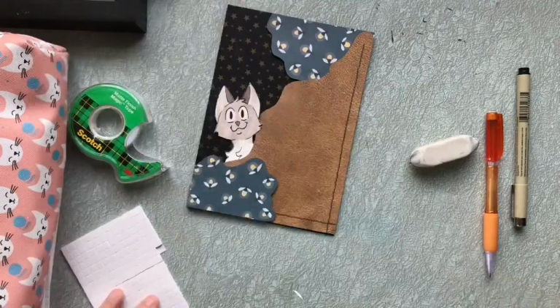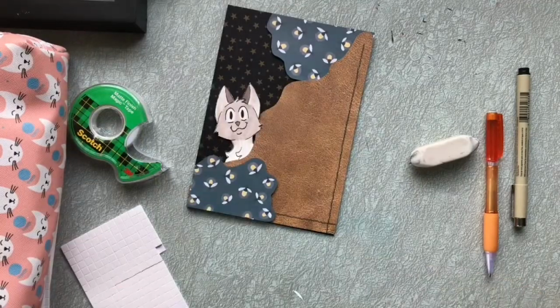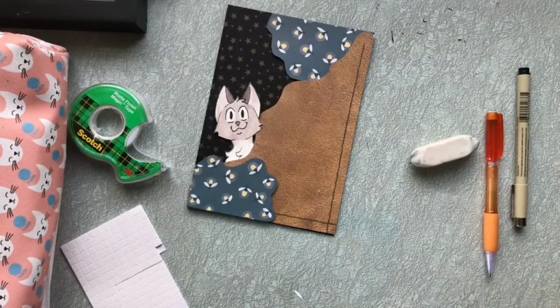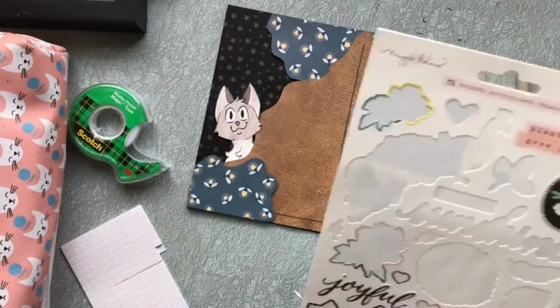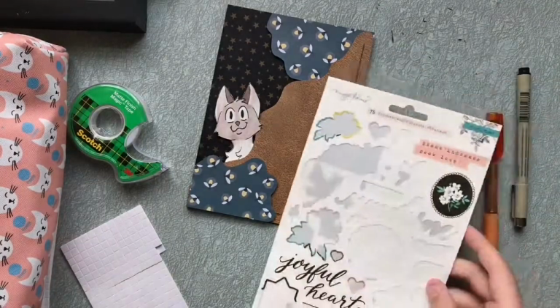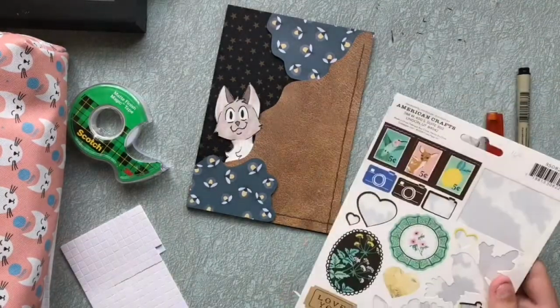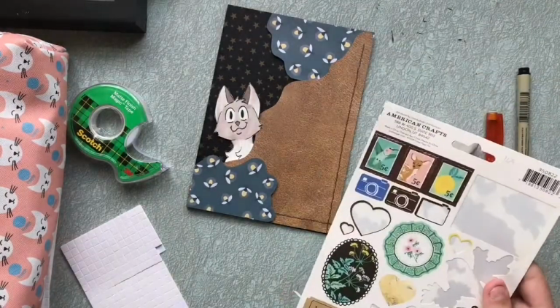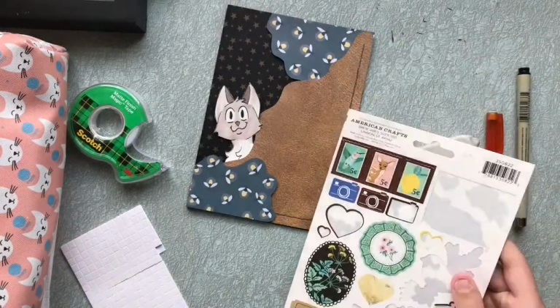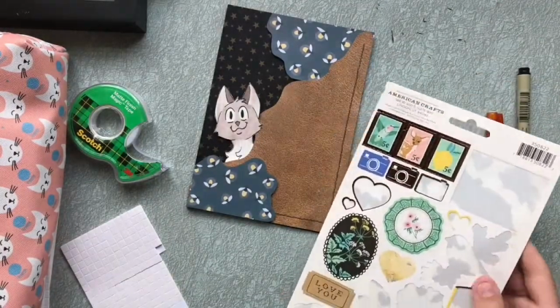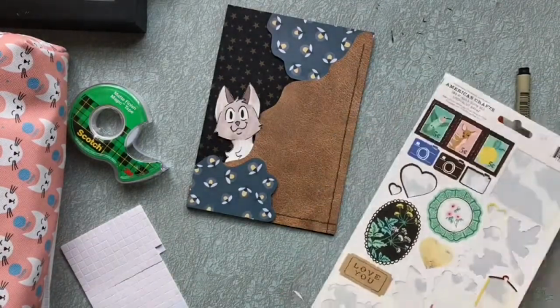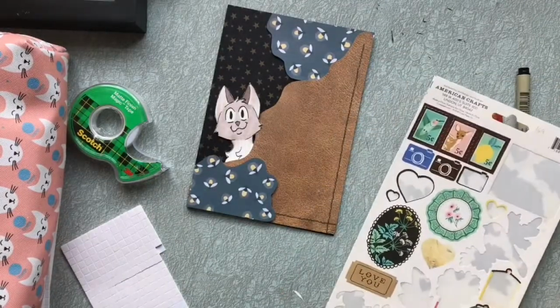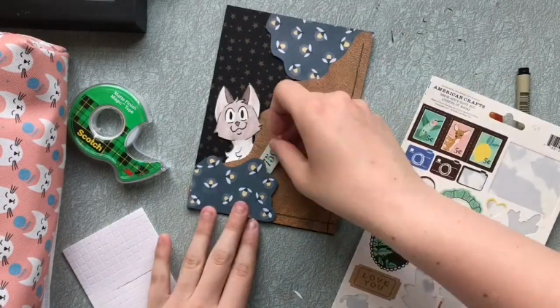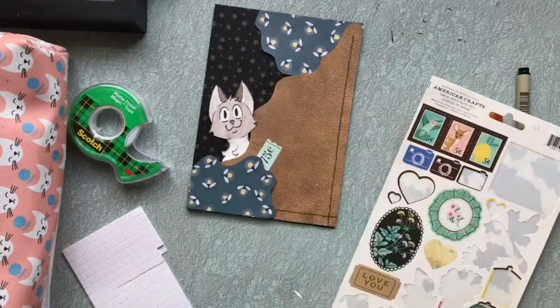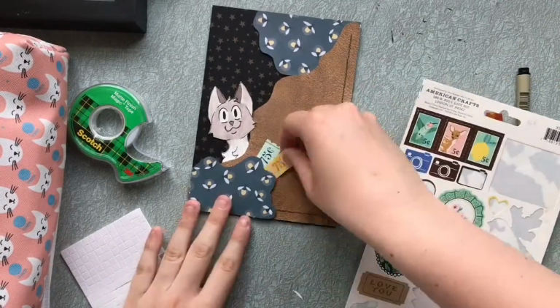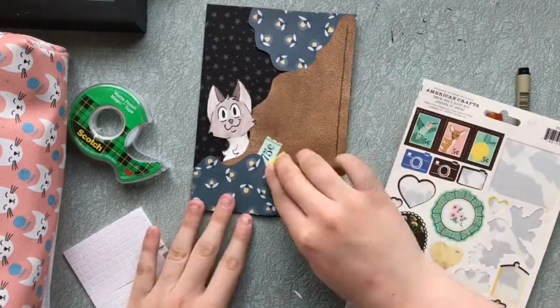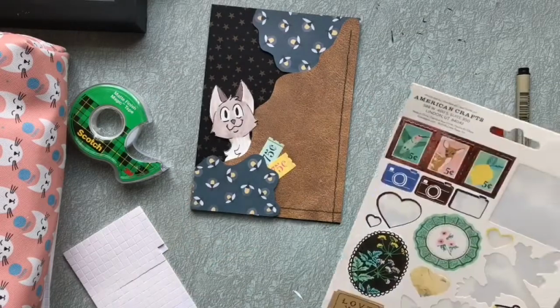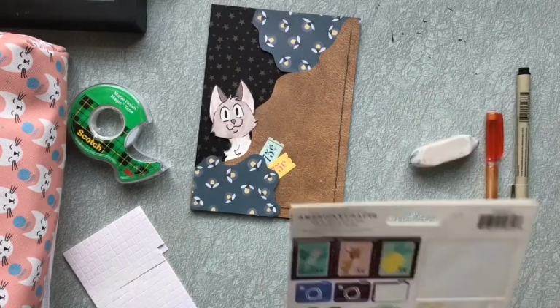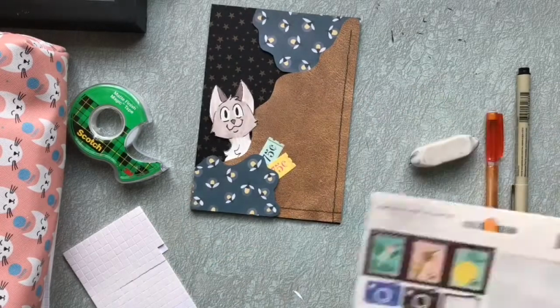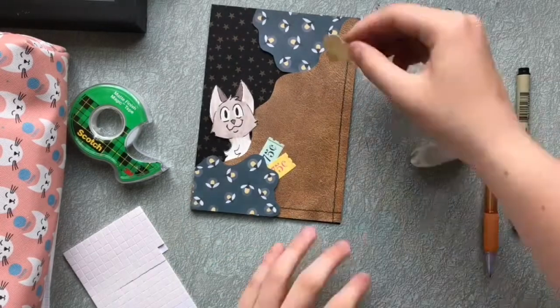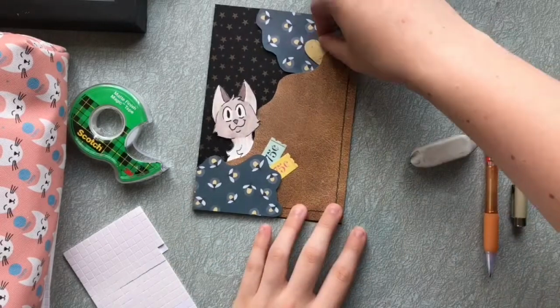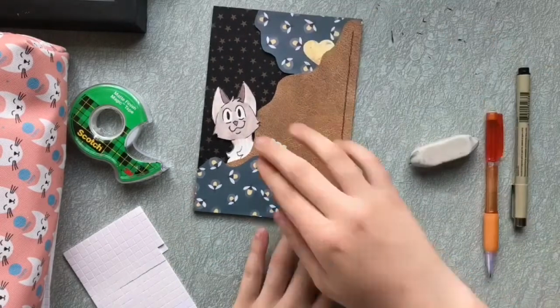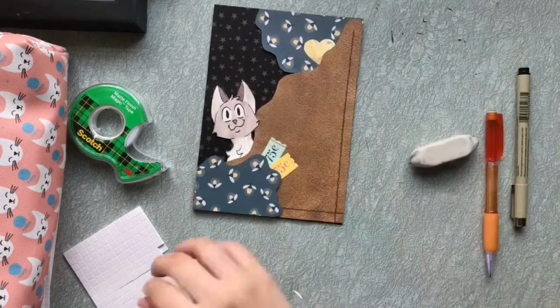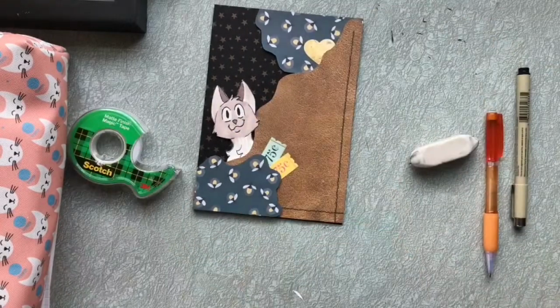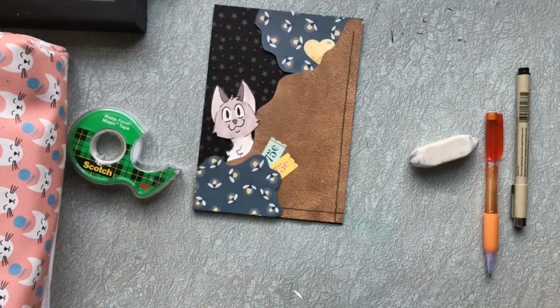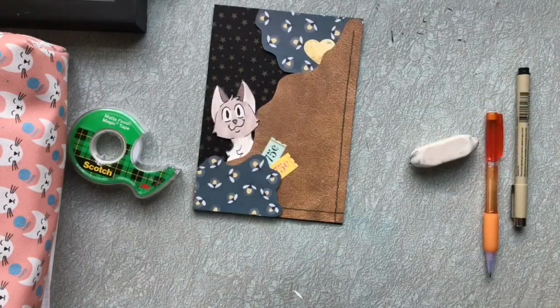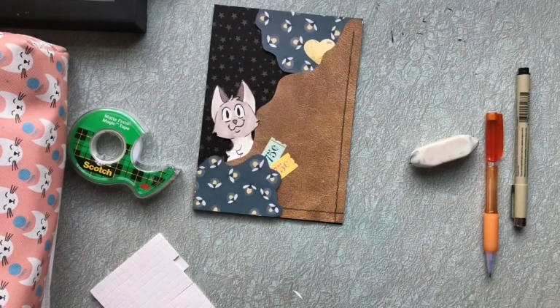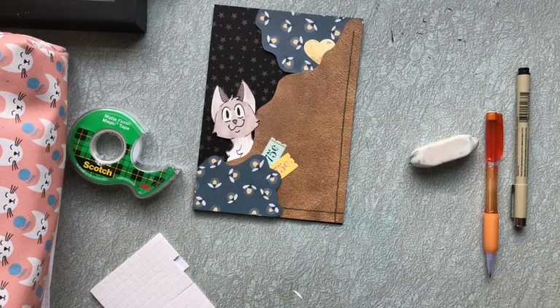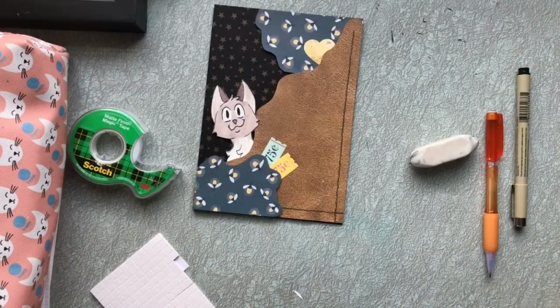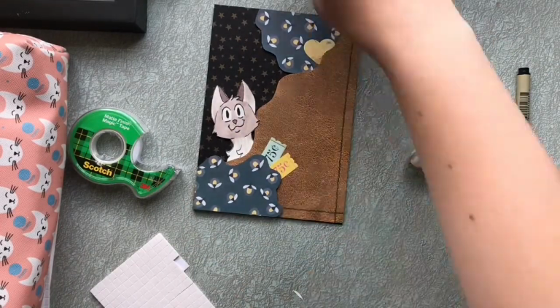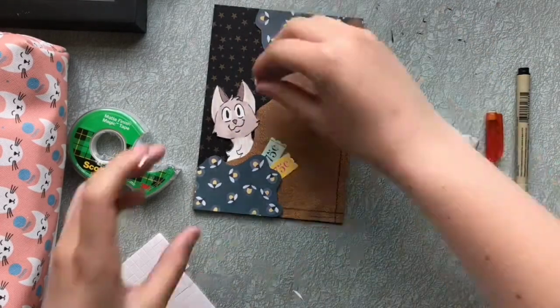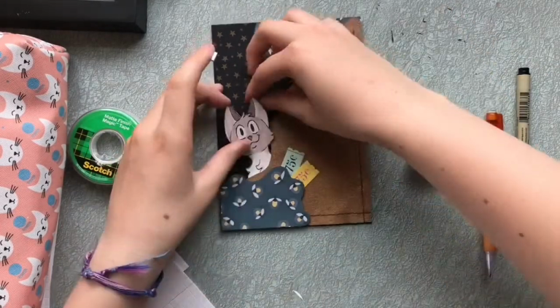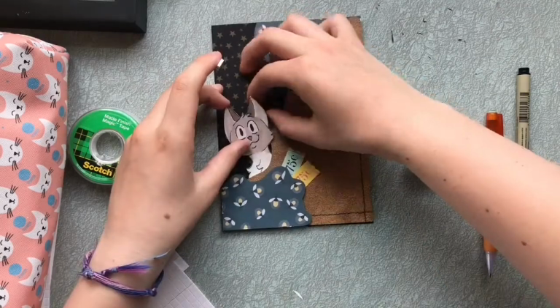I added little details that would break up the big blocks of paper in the form of stickers. They're a little random, I admit, but I really like the pops of color they lend to the collage.